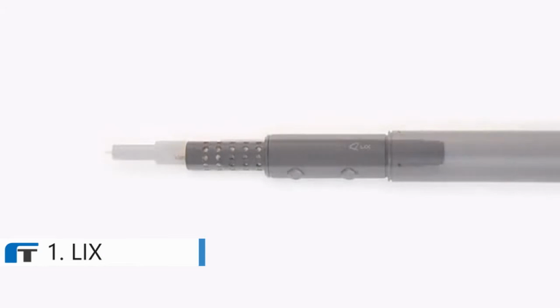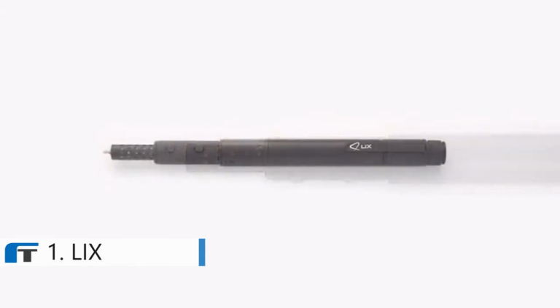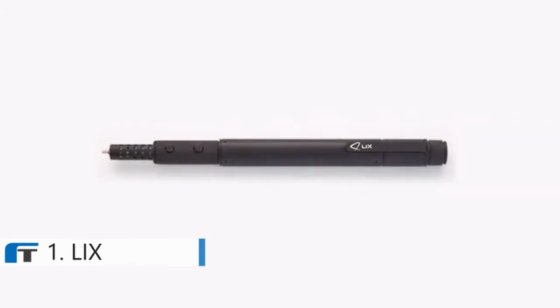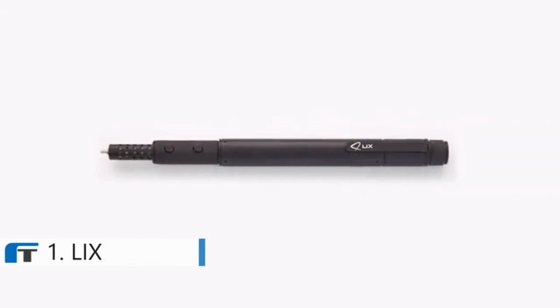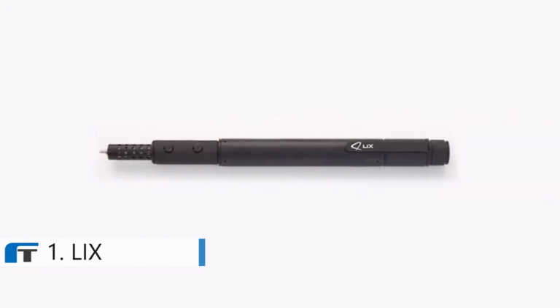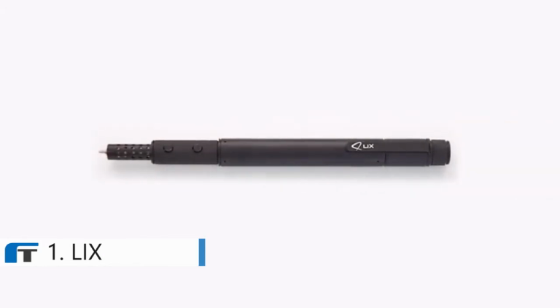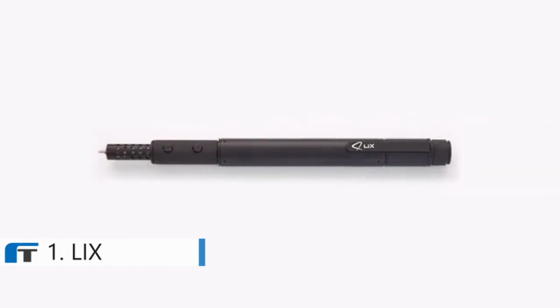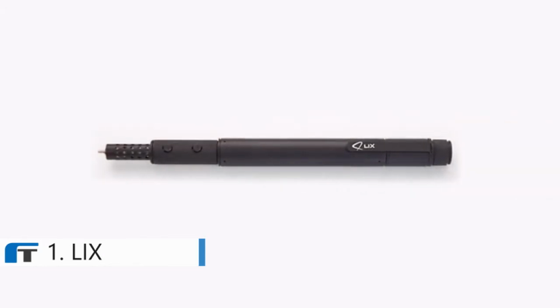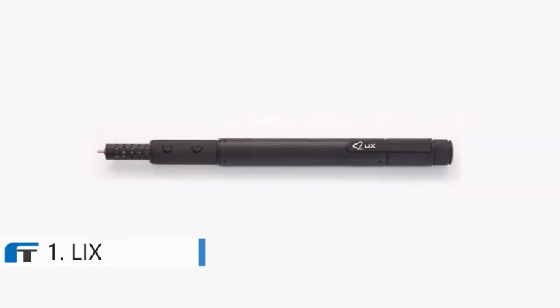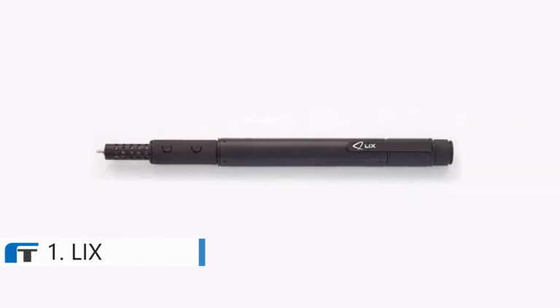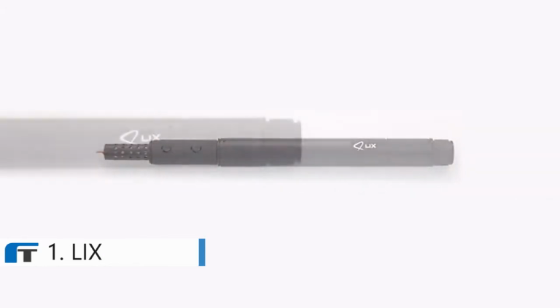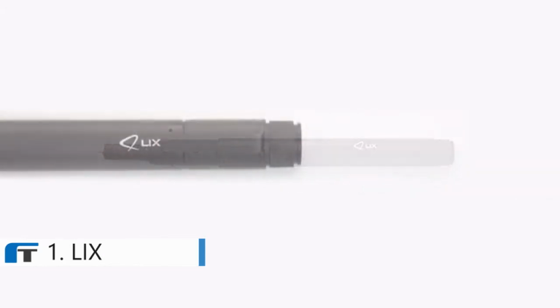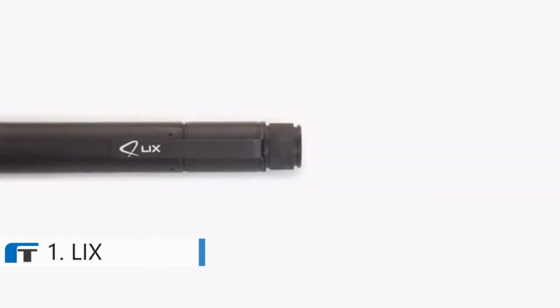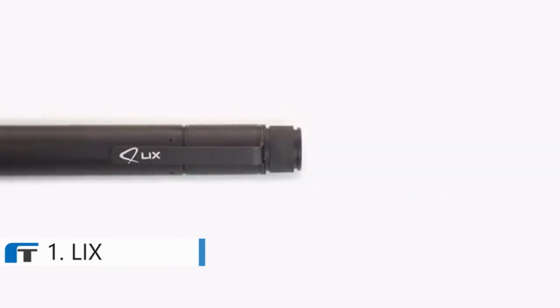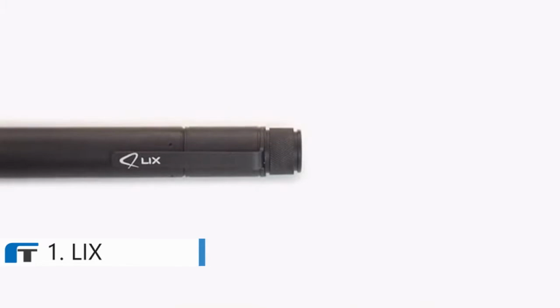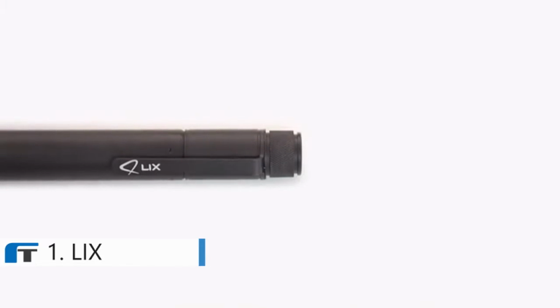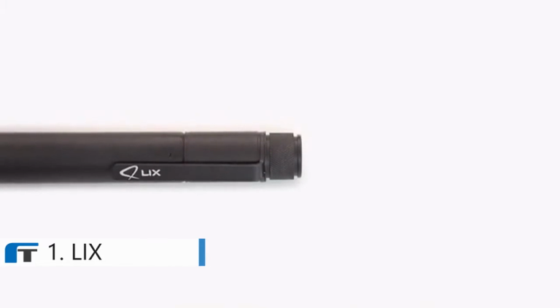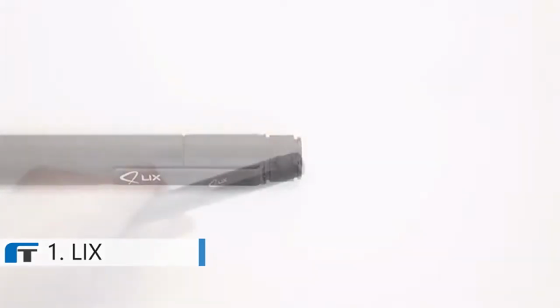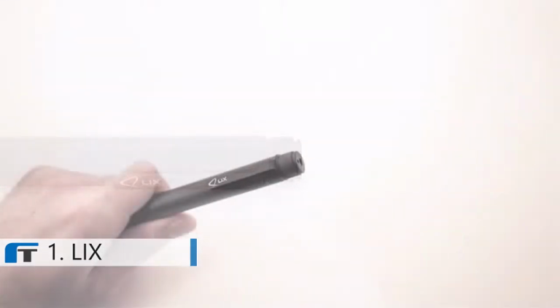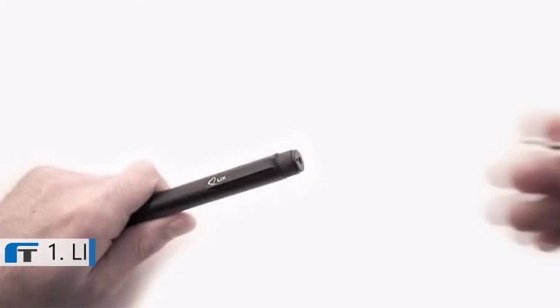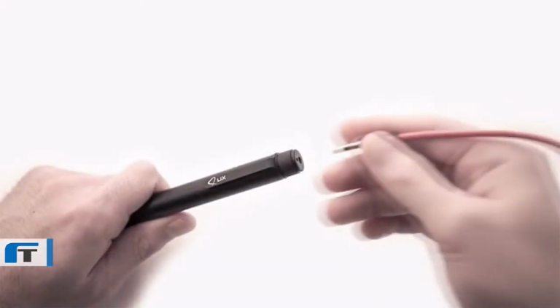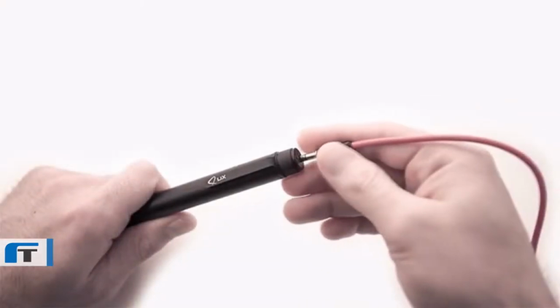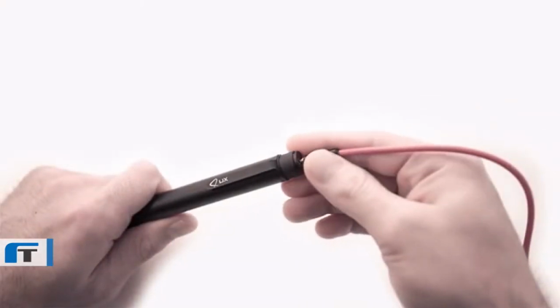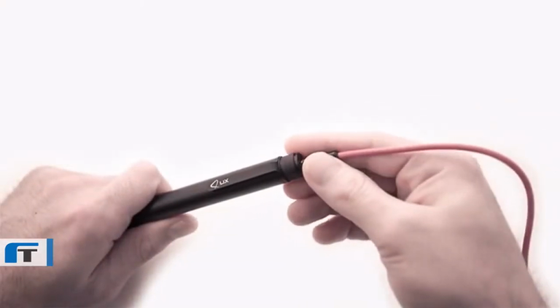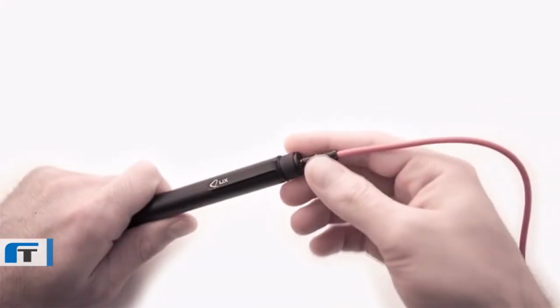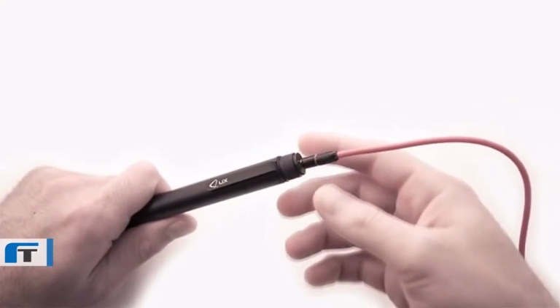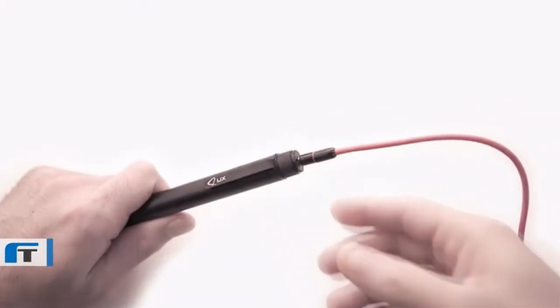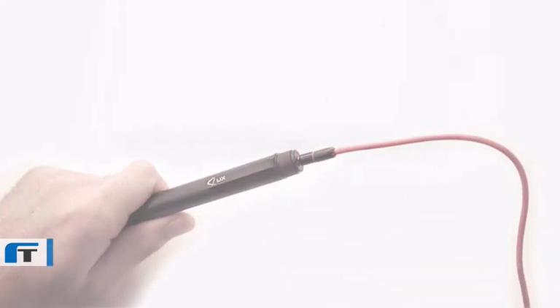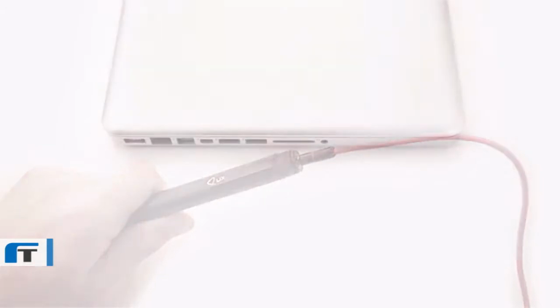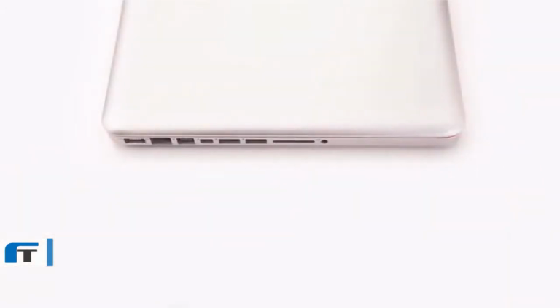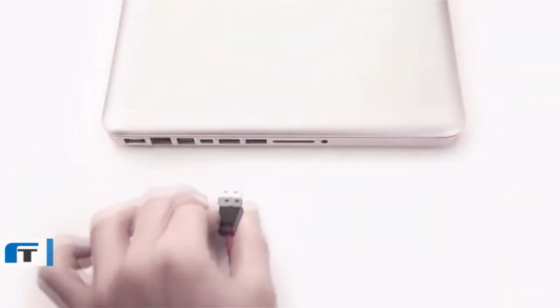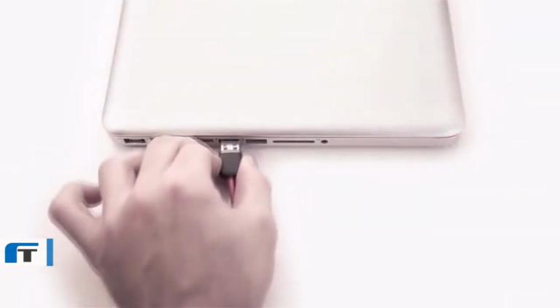Lix, the smallest and smartest 3D printing pen in the world. It is highly portable with its small size and power cable that you can plug into any traditional USB ports.